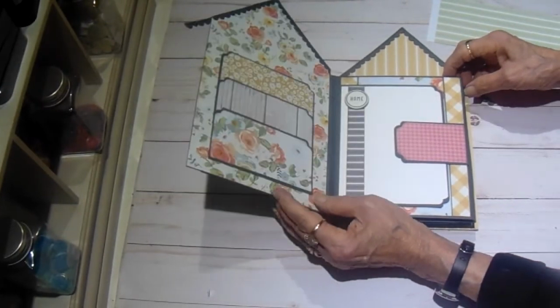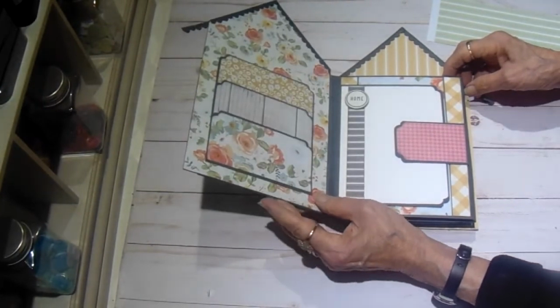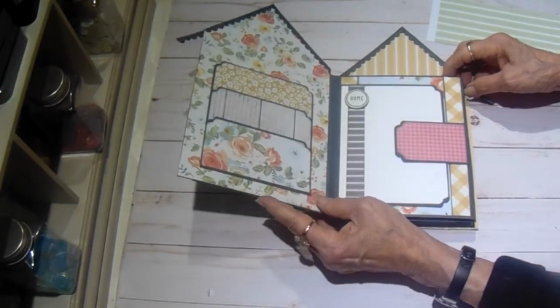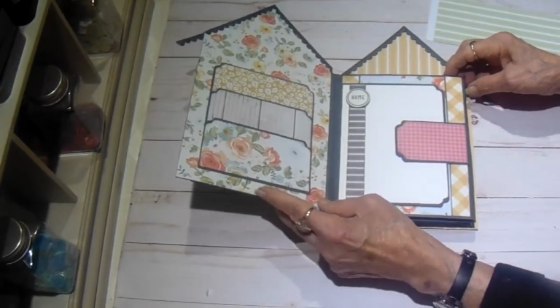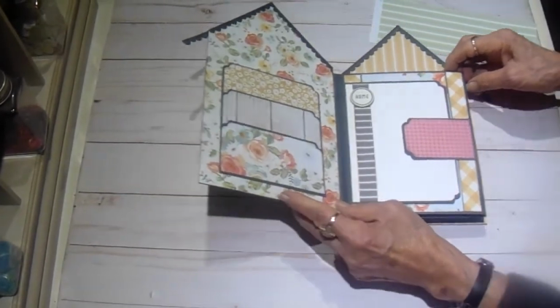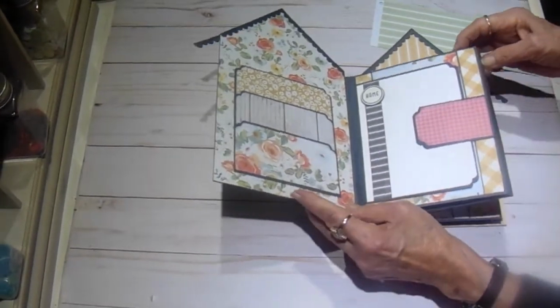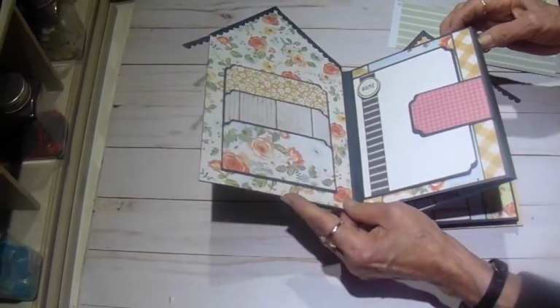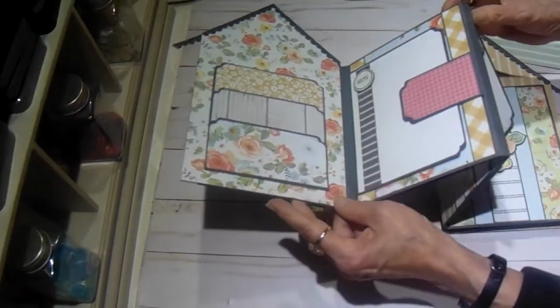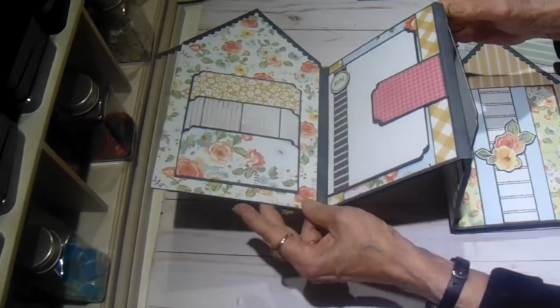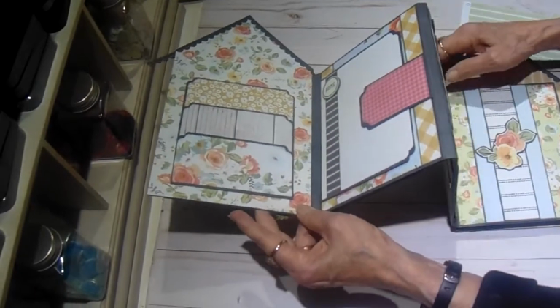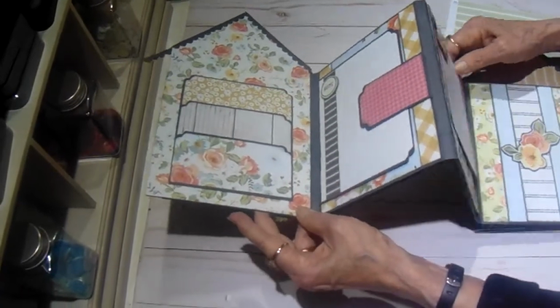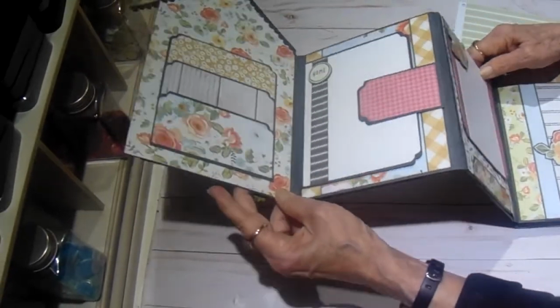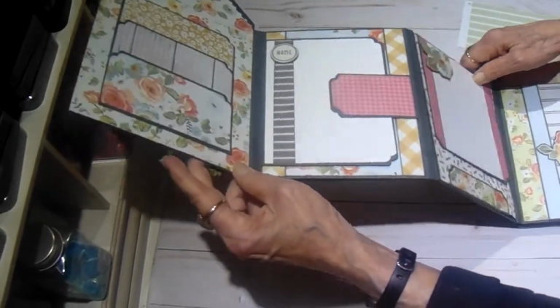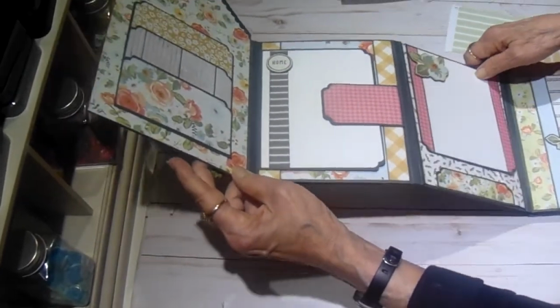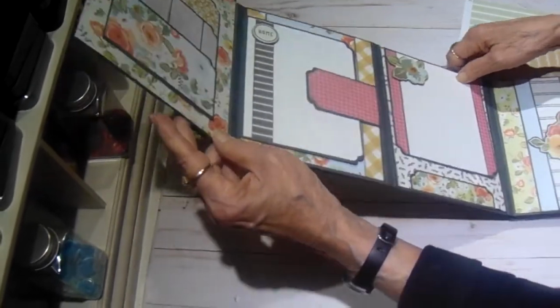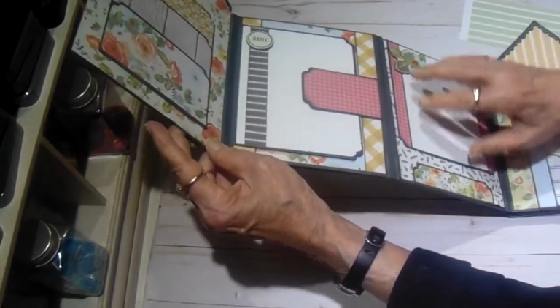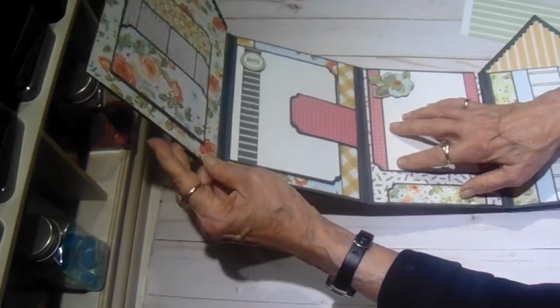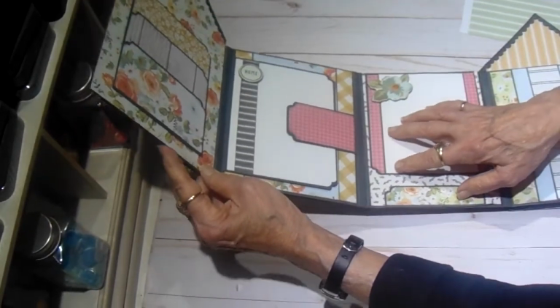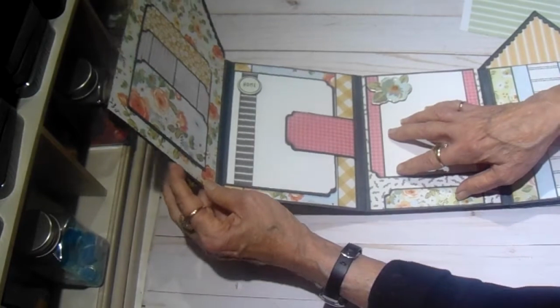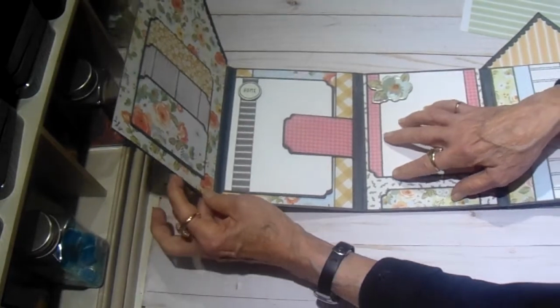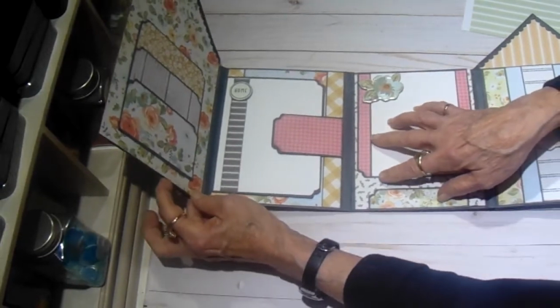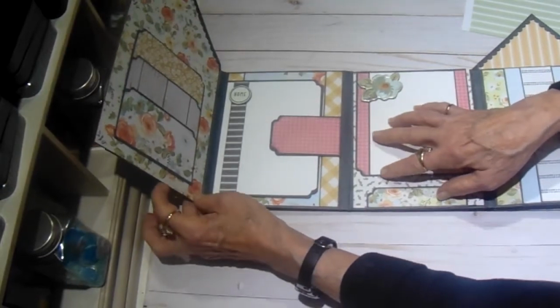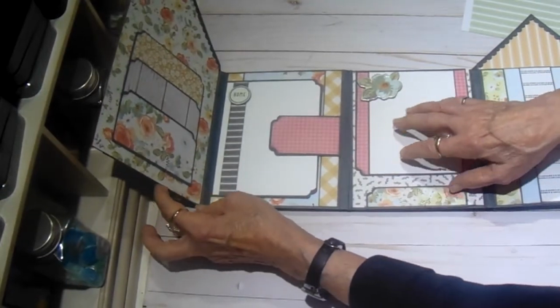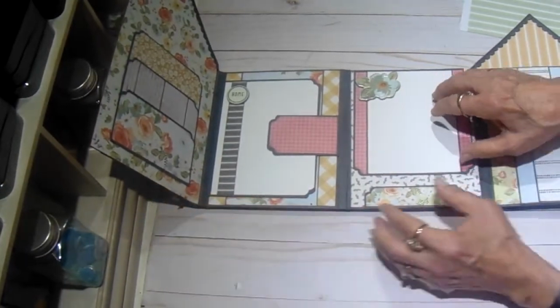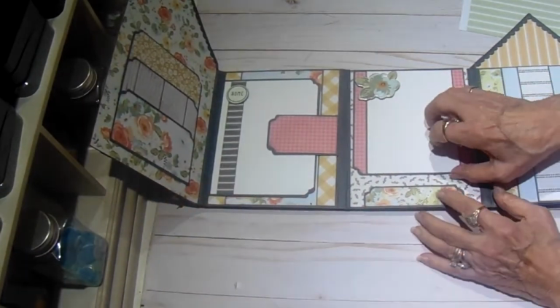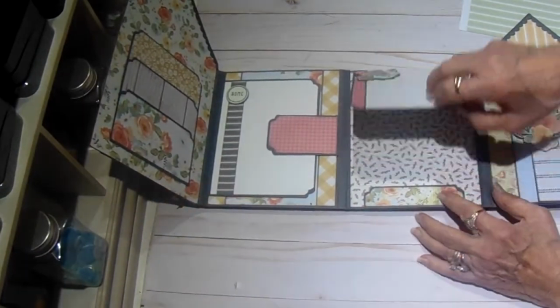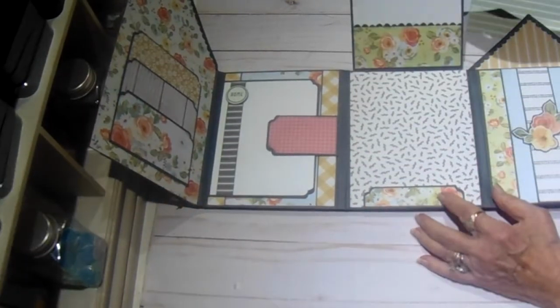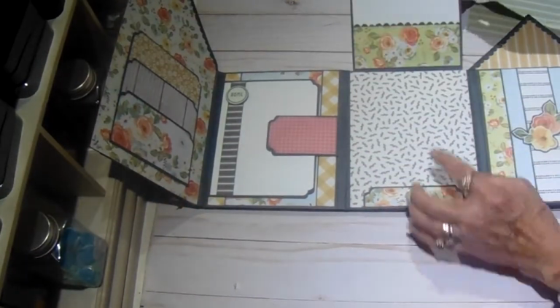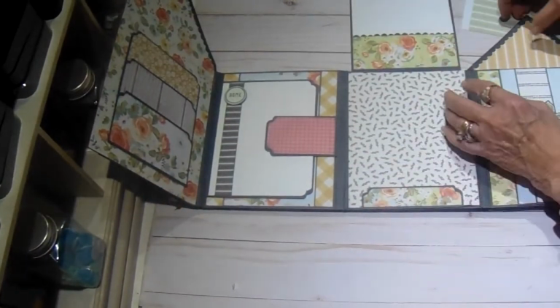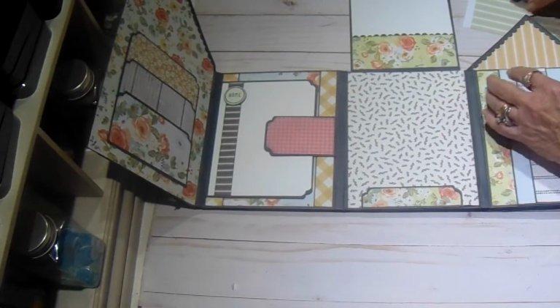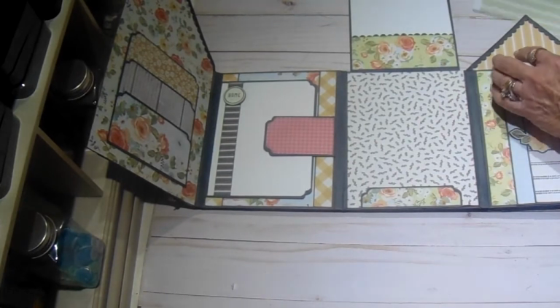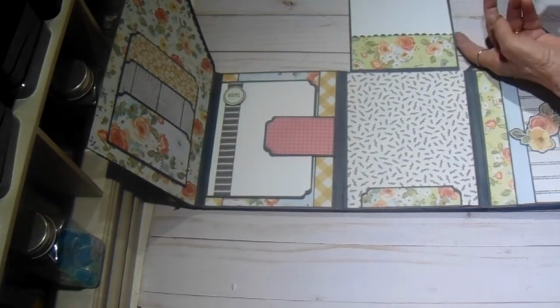I don't want to knock my flowers off — they haven't been on there very long so I'm not sure if the glue is completely dry. There is page two. I'm going to lay it this way so I can show you page two. This one lifts up, and there's another little tuck spot here.